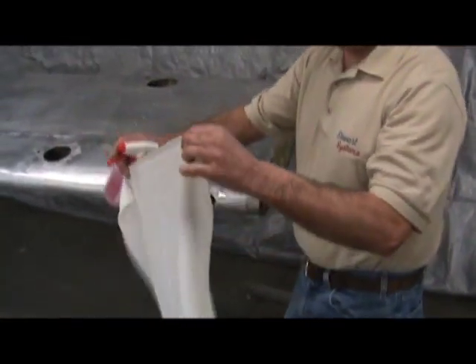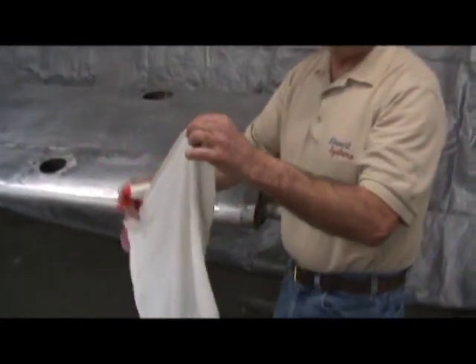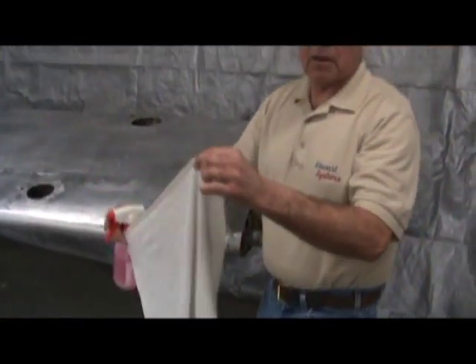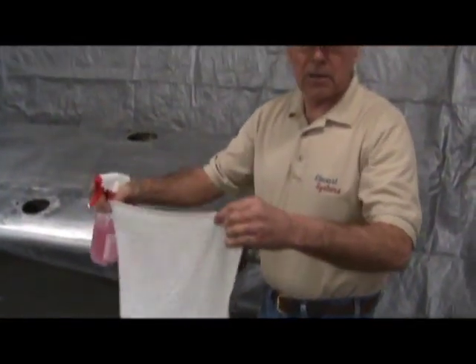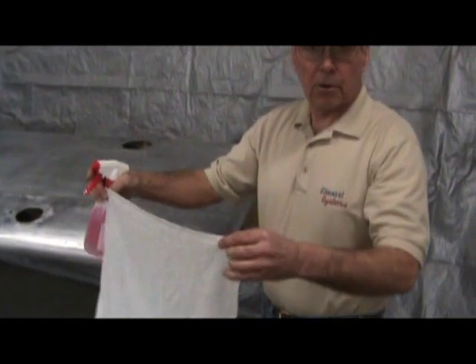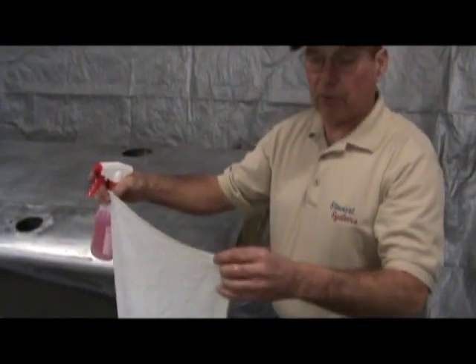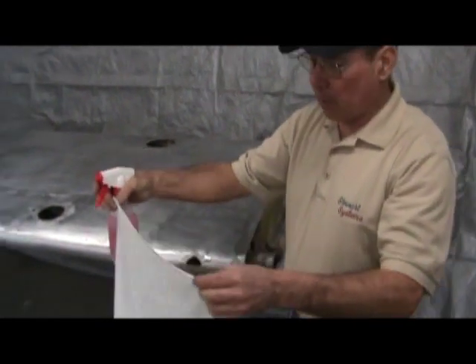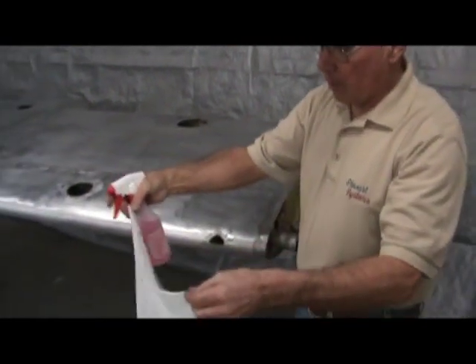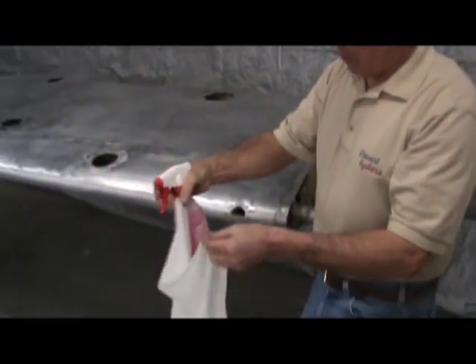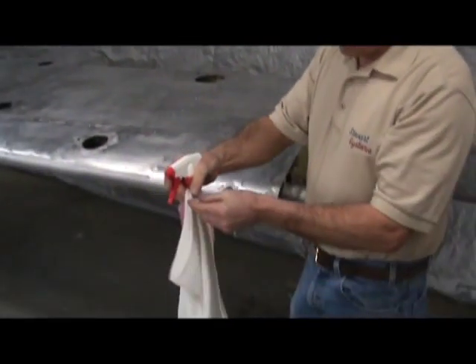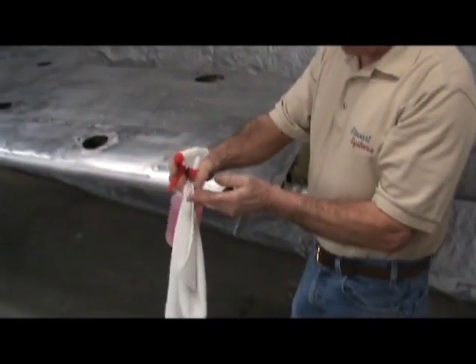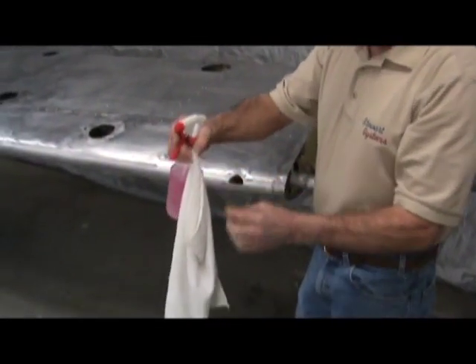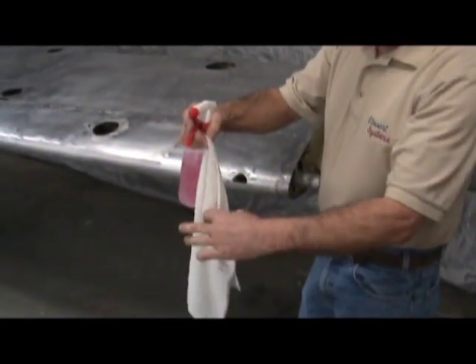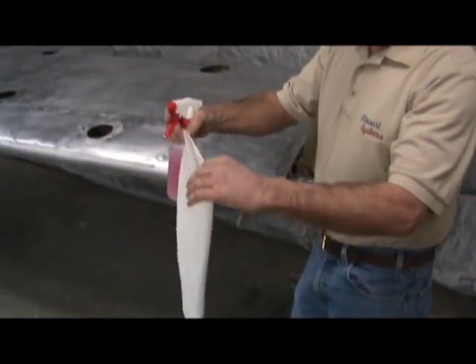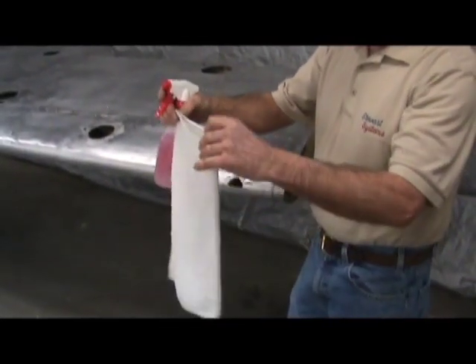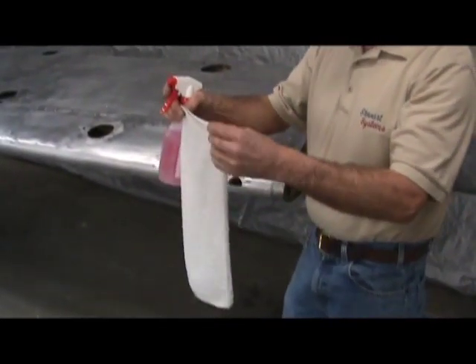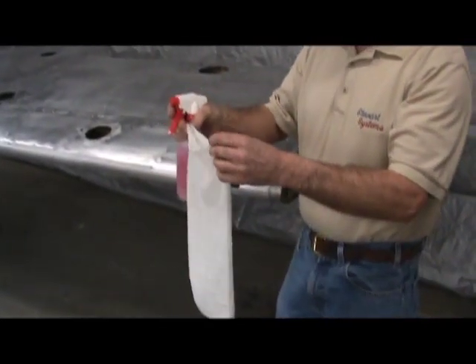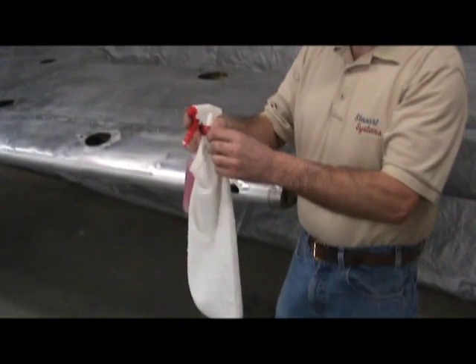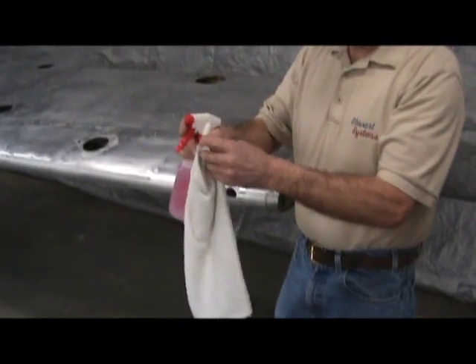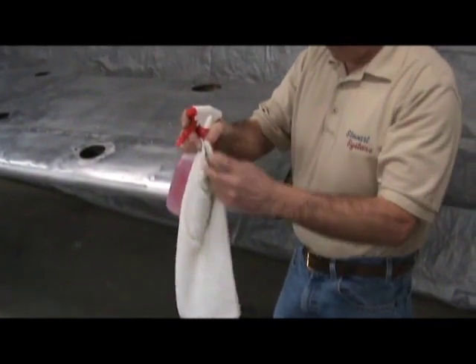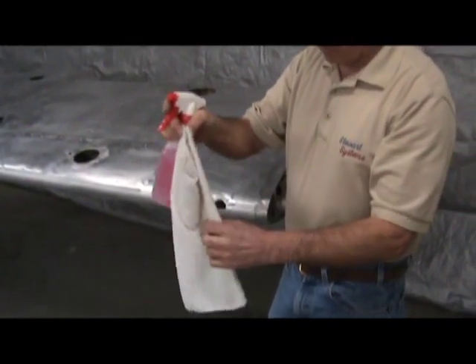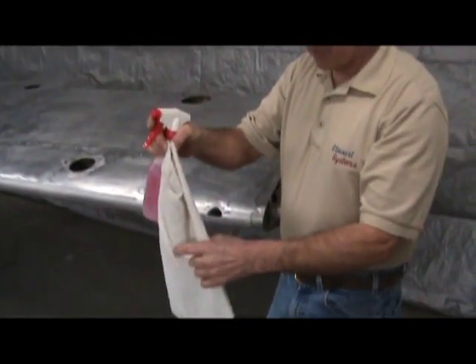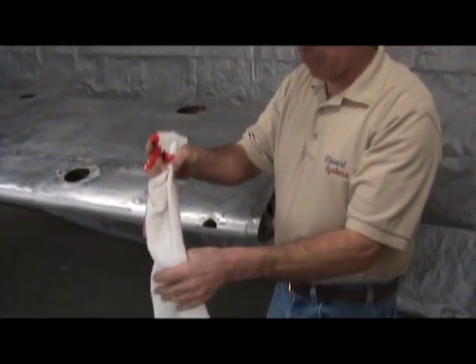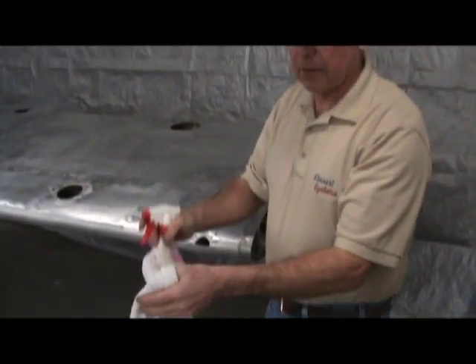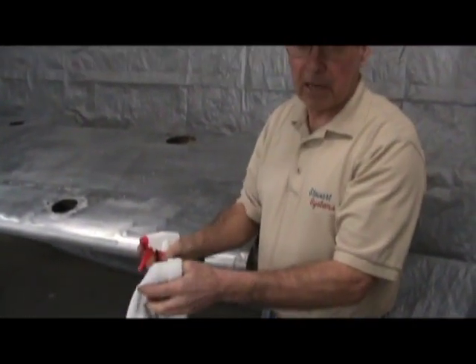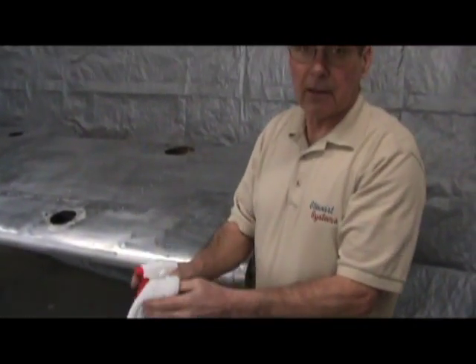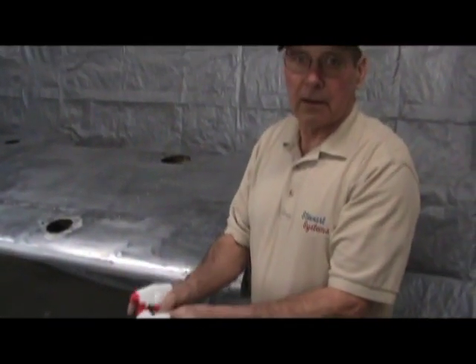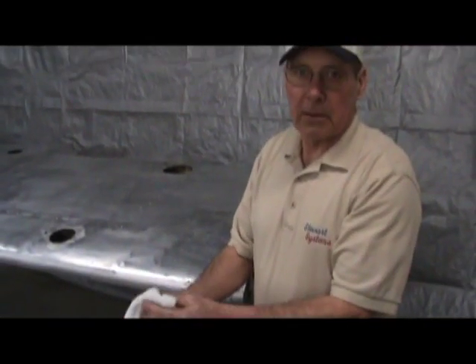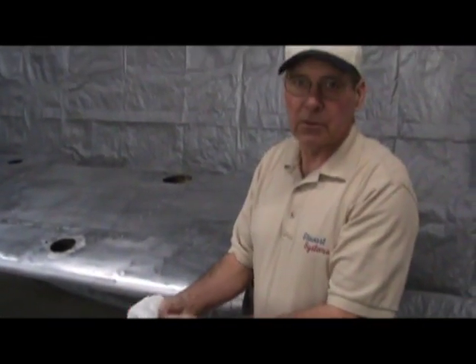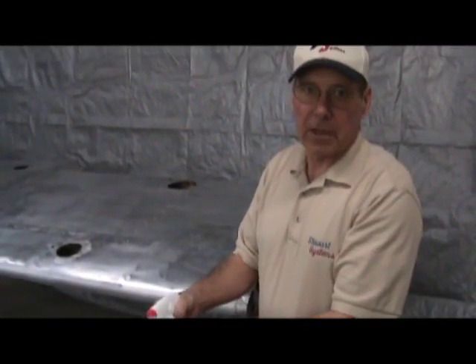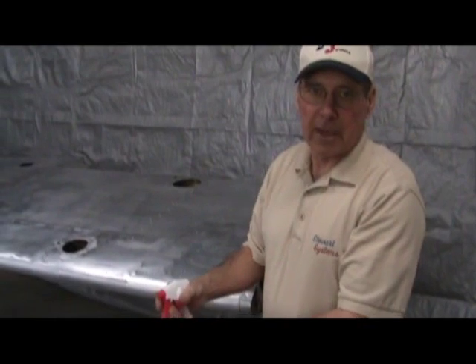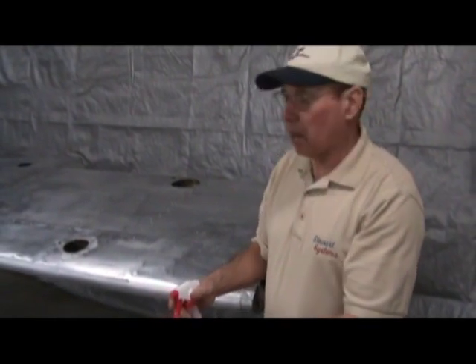Whenever we do a cleaning or work on an aircraft part, we always like to have new clean rags that have never been used before. That way we have a chance of not contaminating any part that is going to be under the paint job.